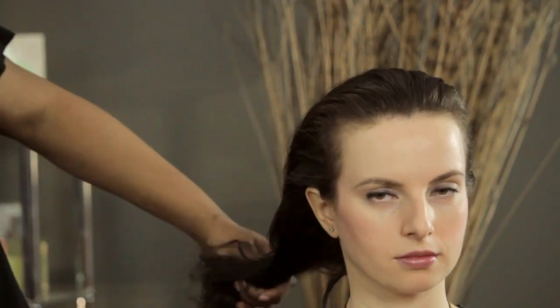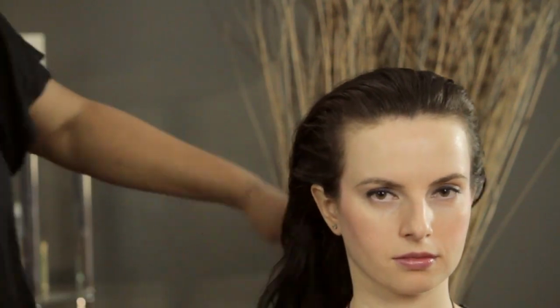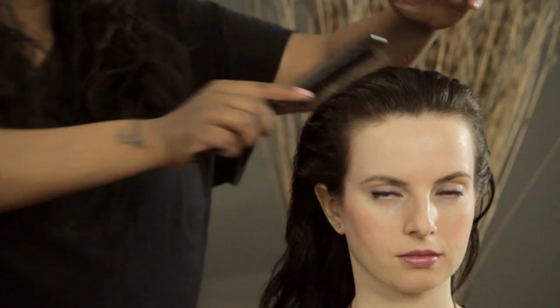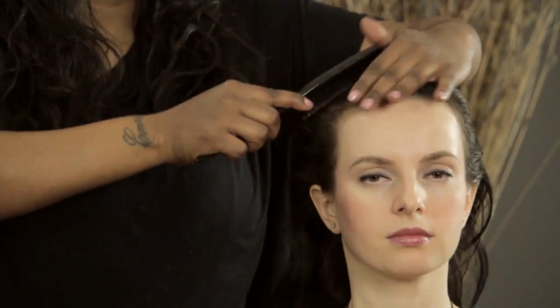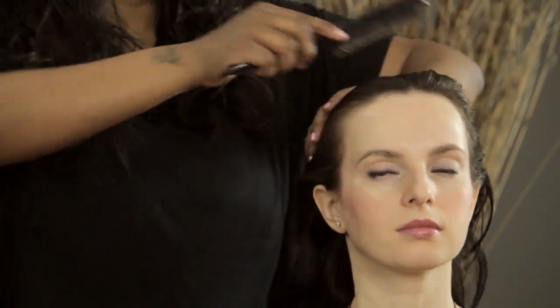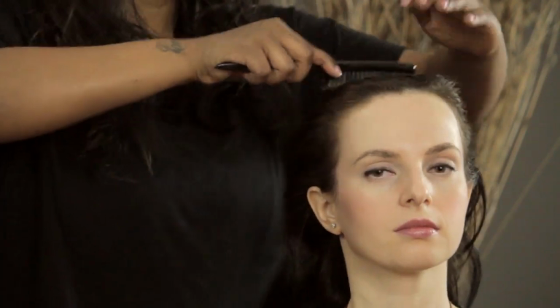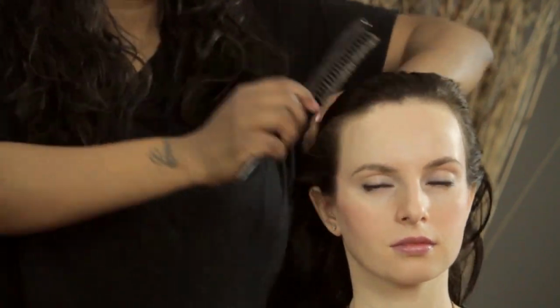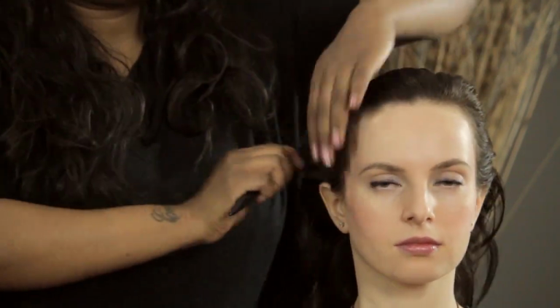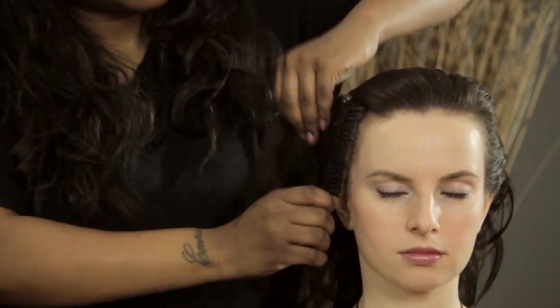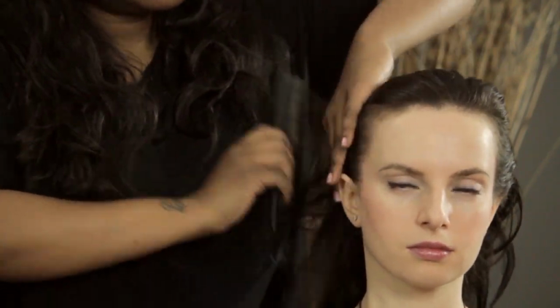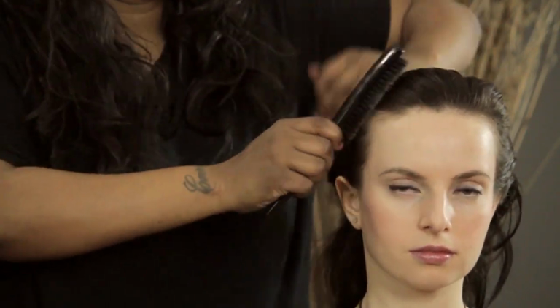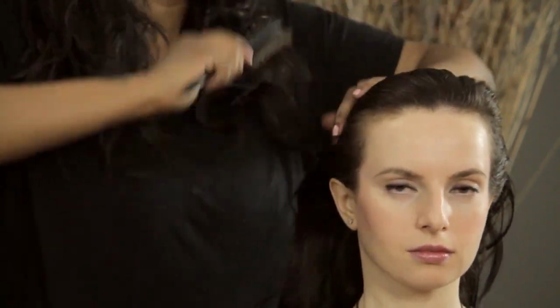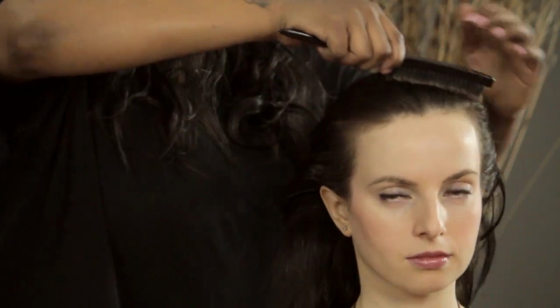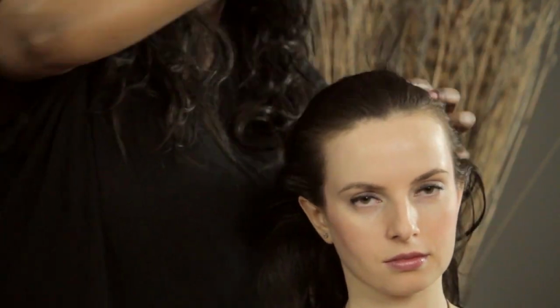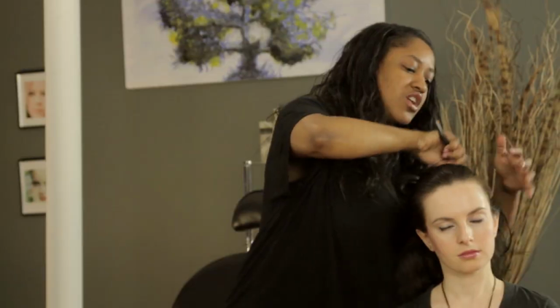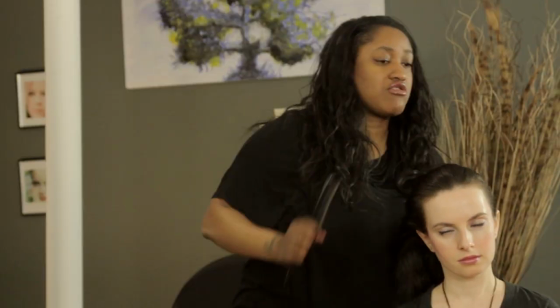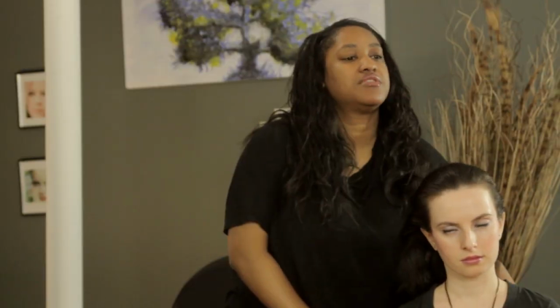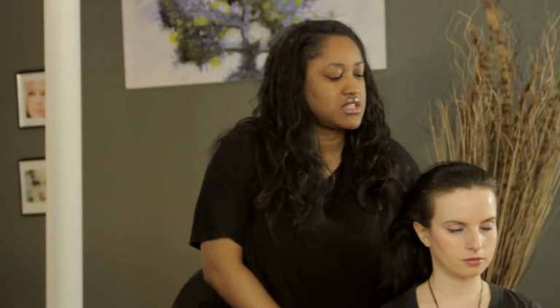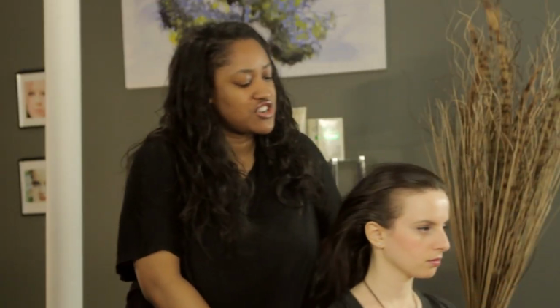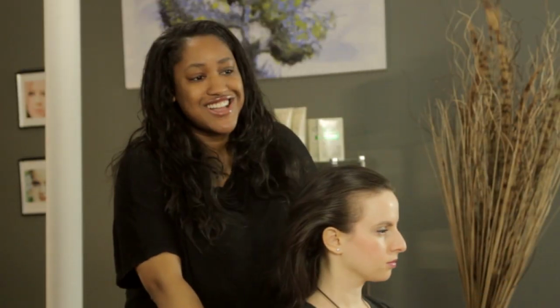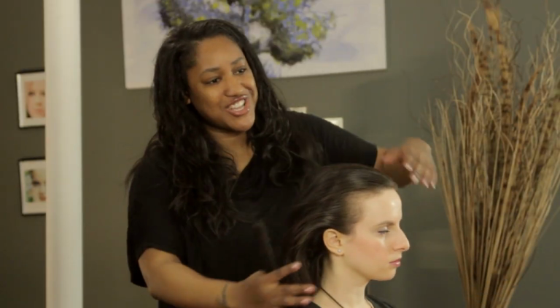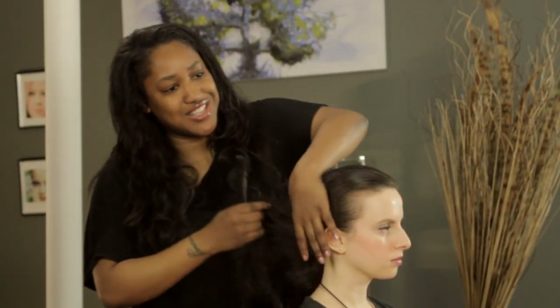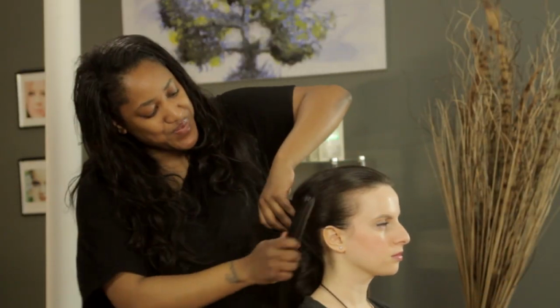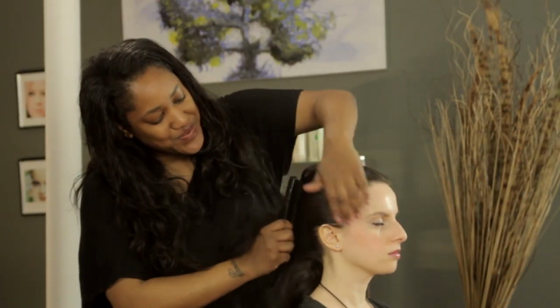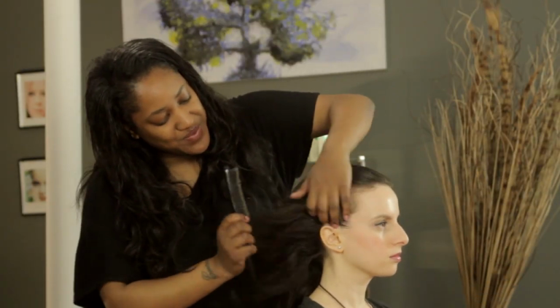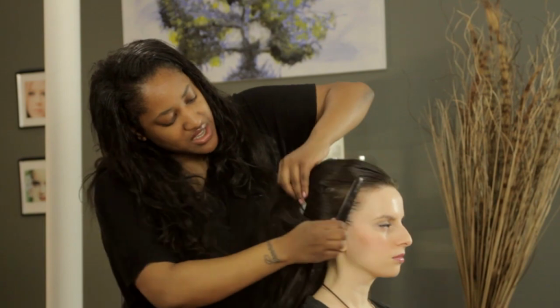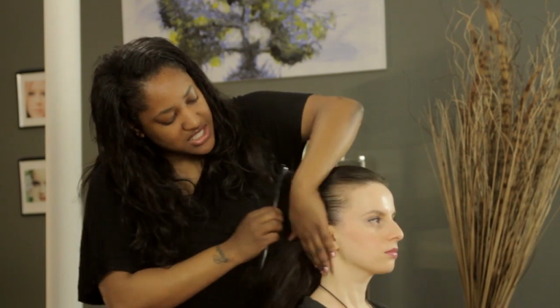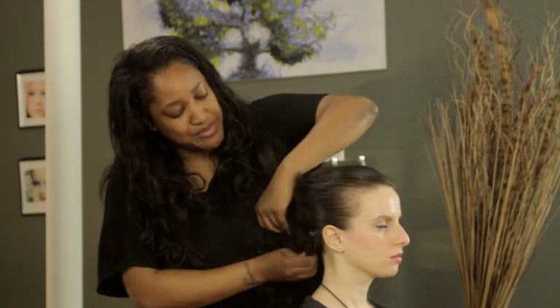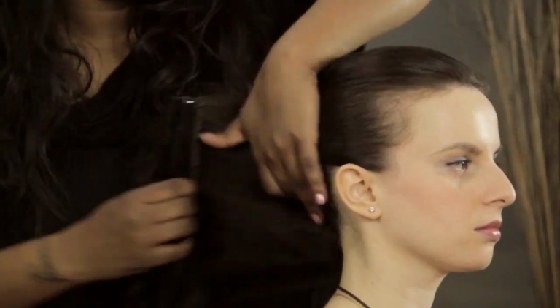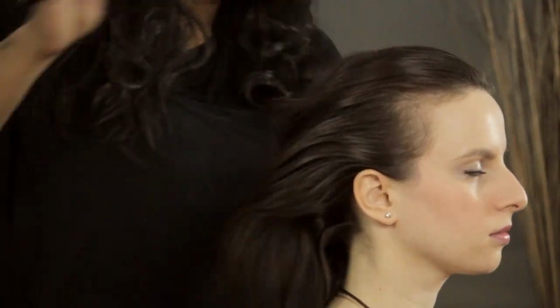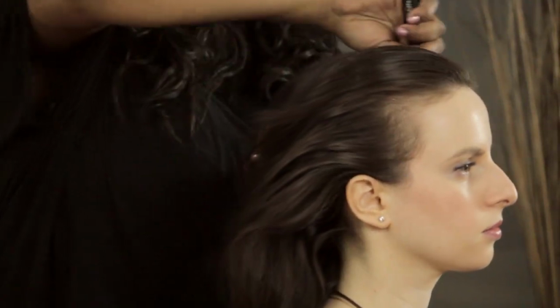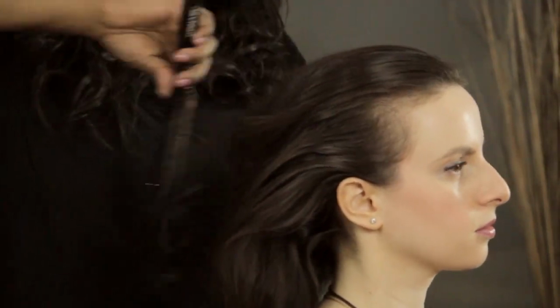So now we're going to go in with our brush and brush it down all around. I'm going to turn it to the side so you can kind of see.